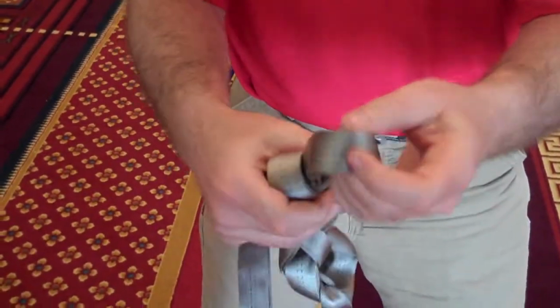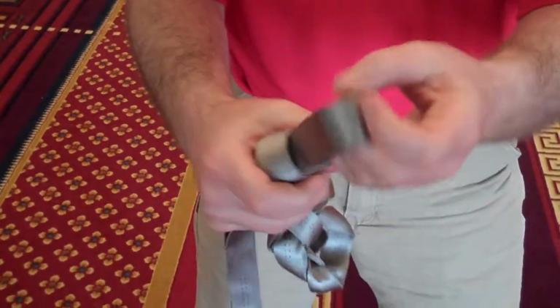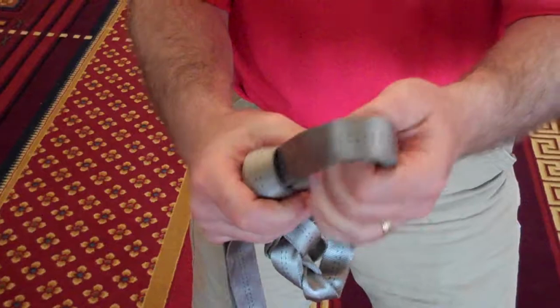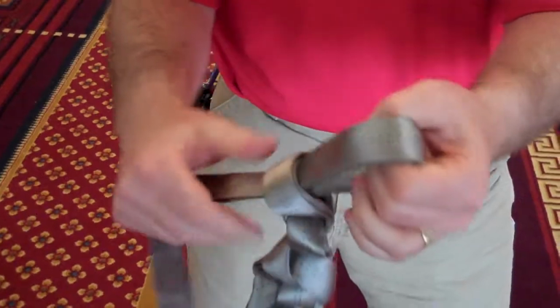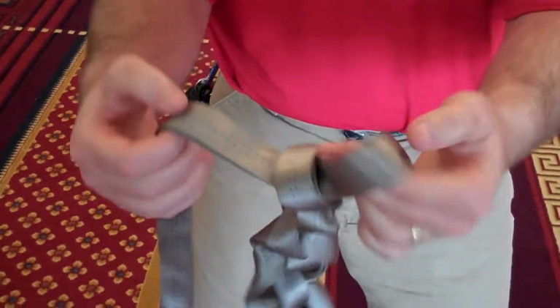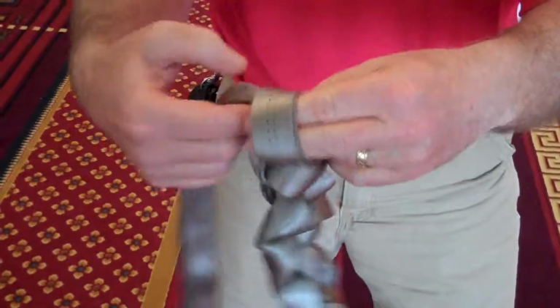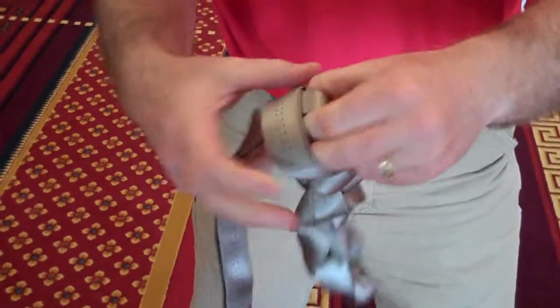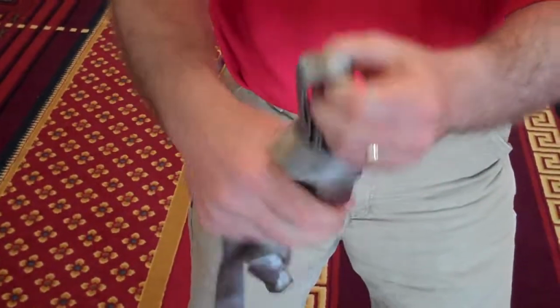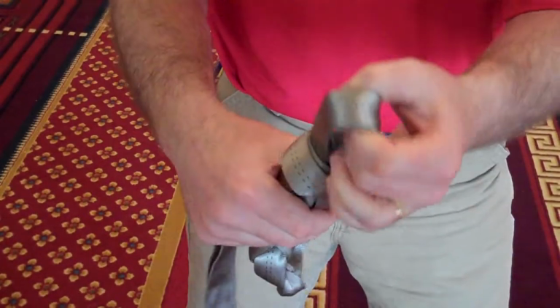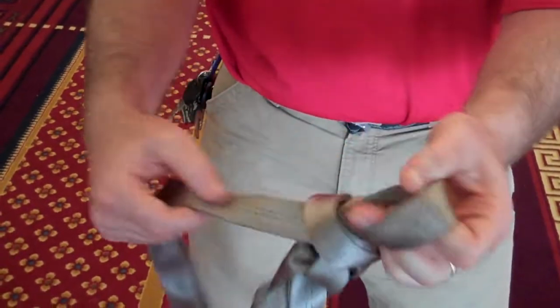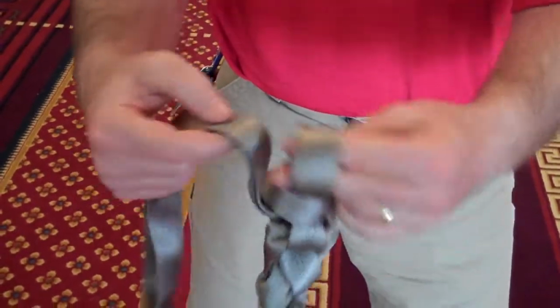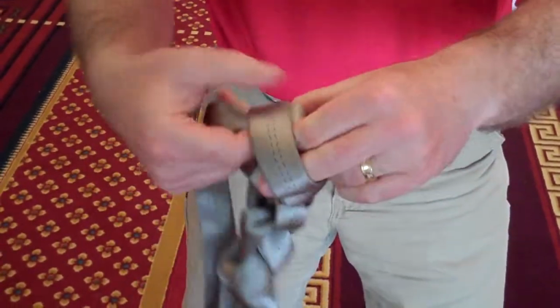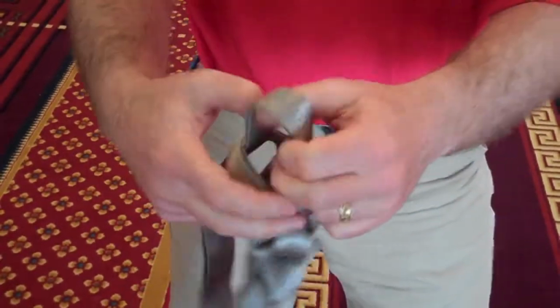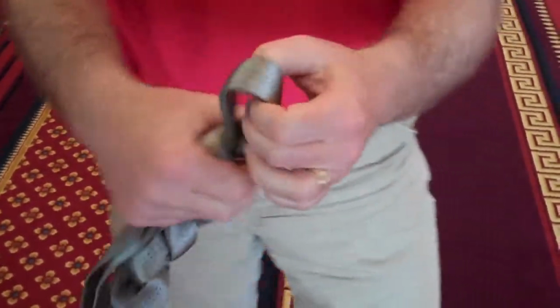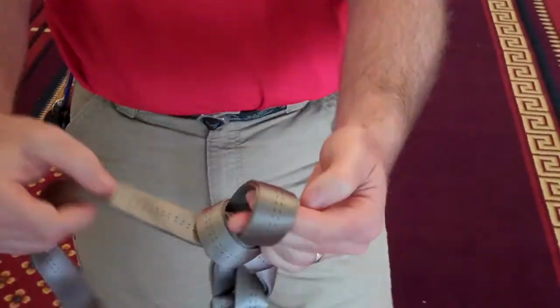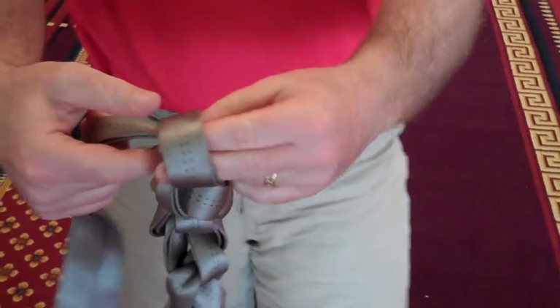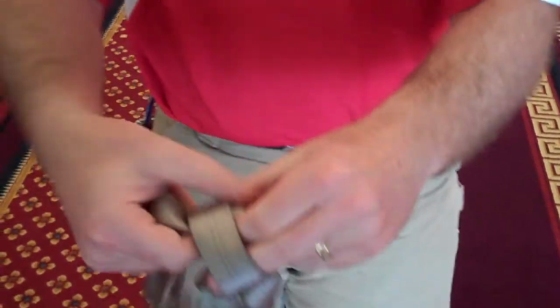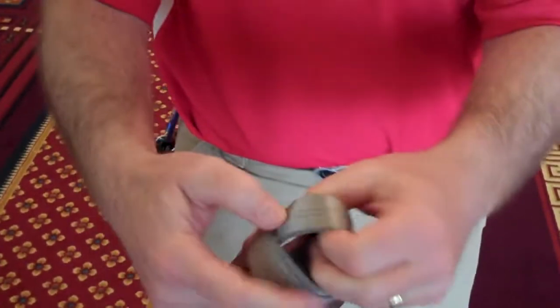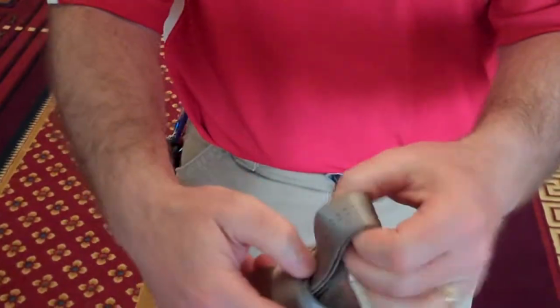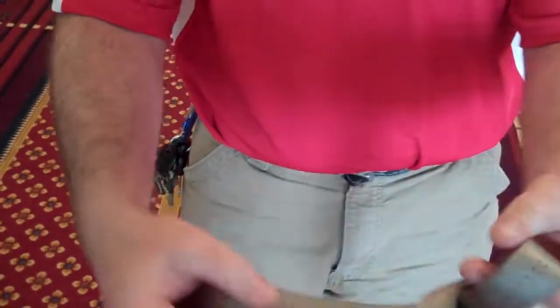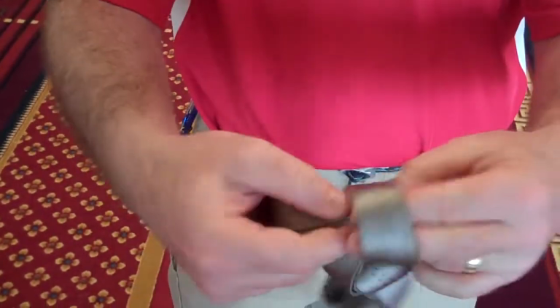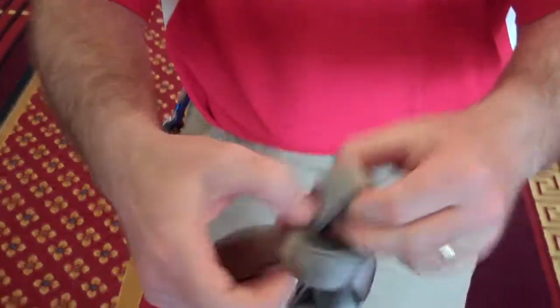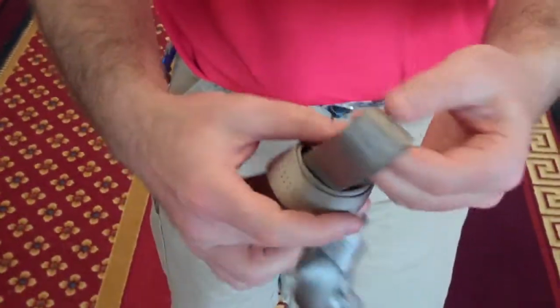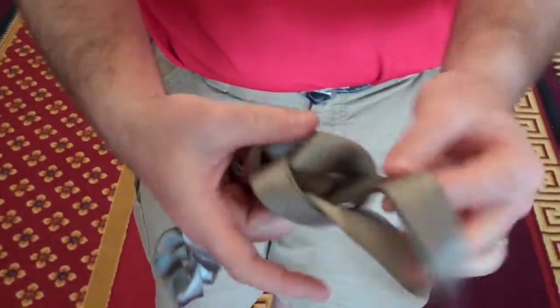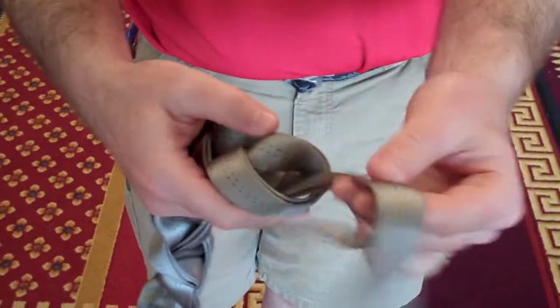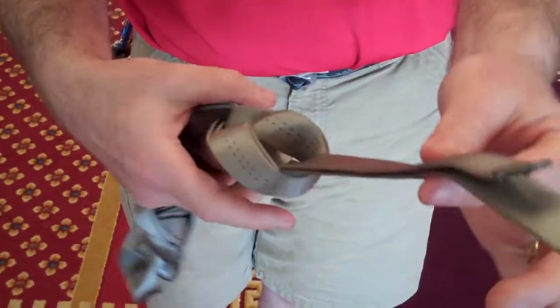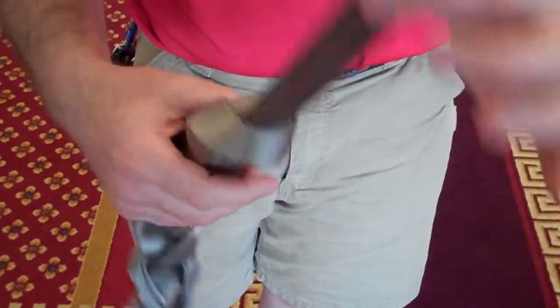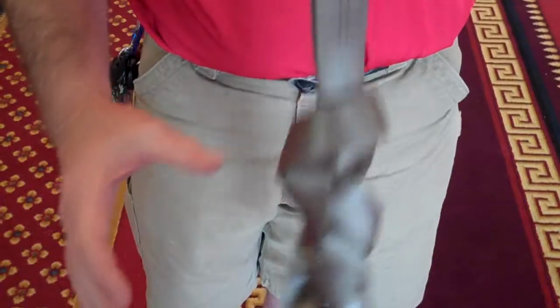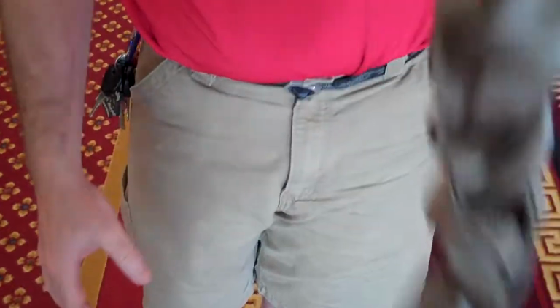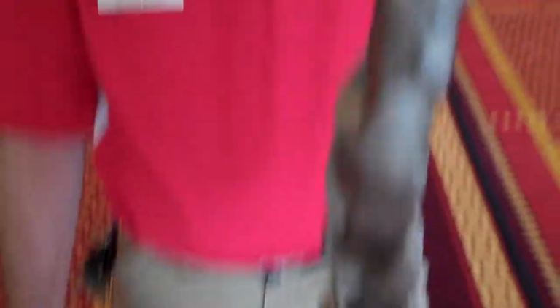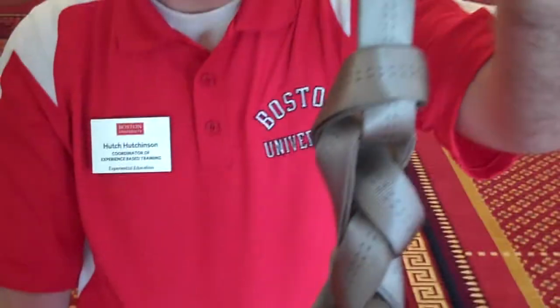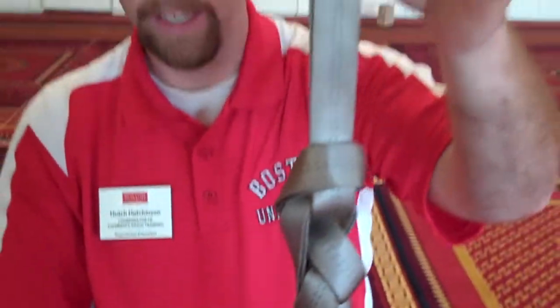You can keep it tight, you can keep it loose, however it makes sense to have it. Just keep looping it like this, and the last one just pull all the way through.